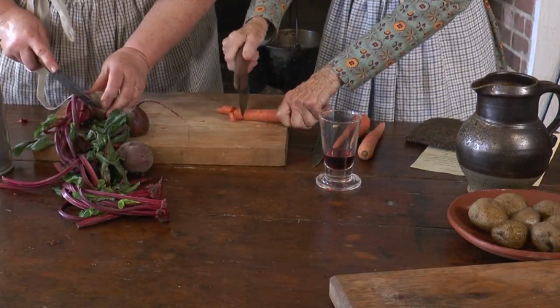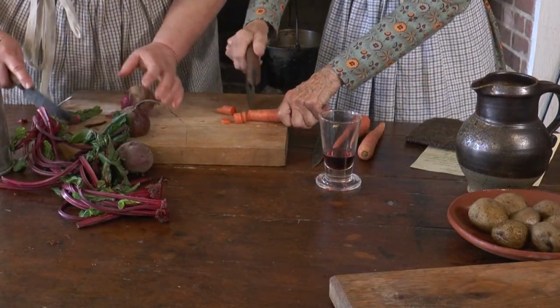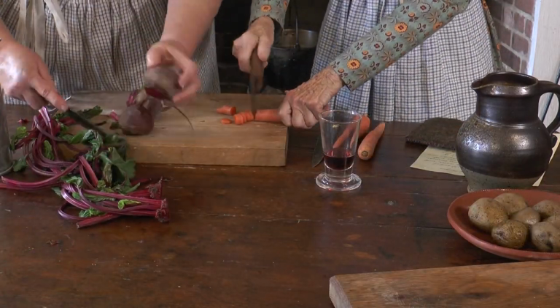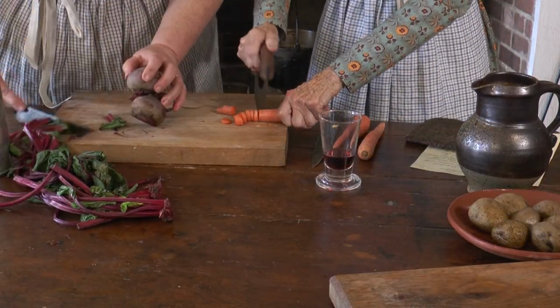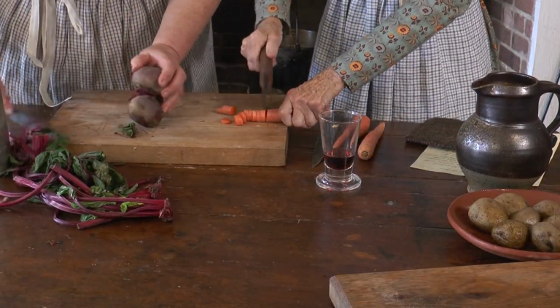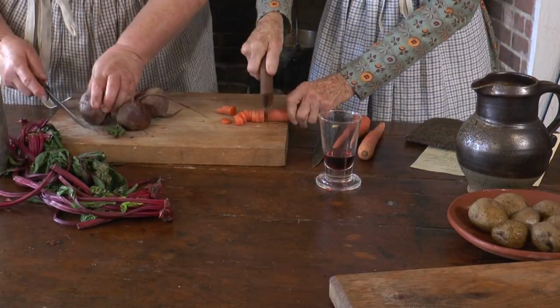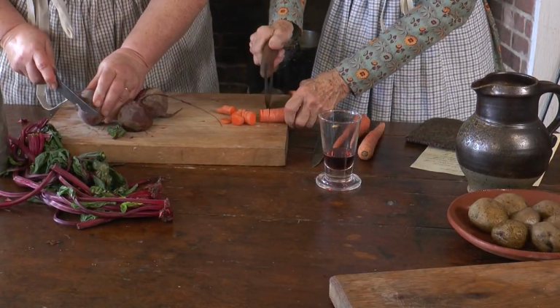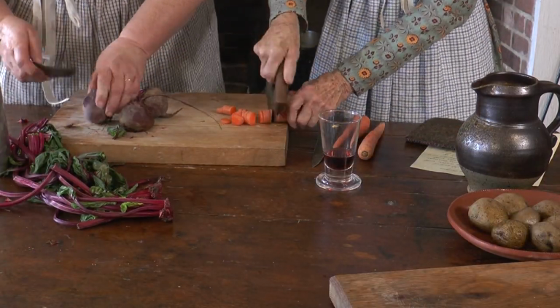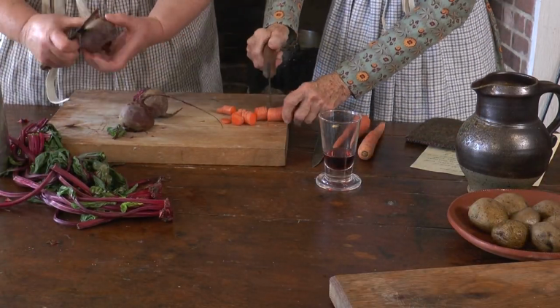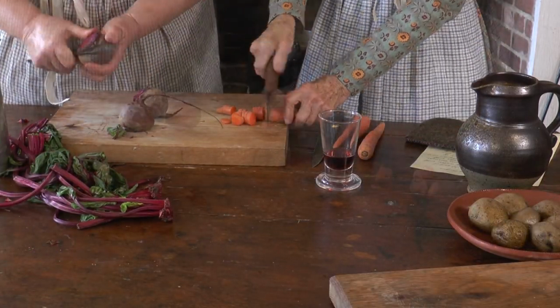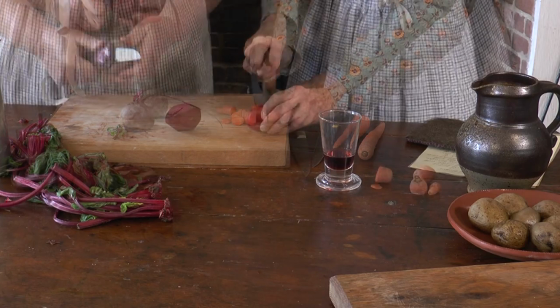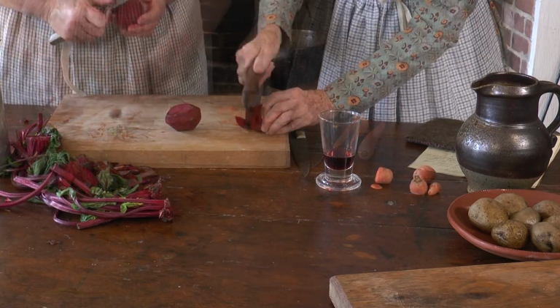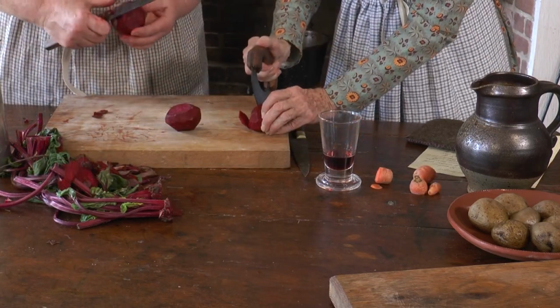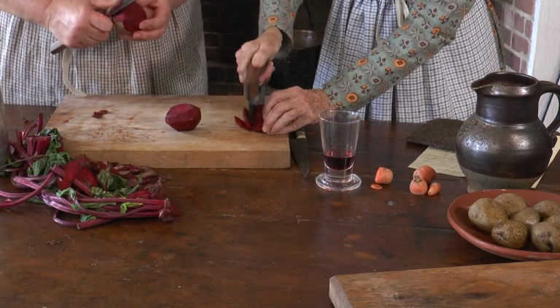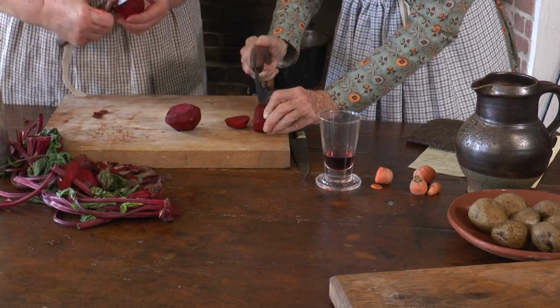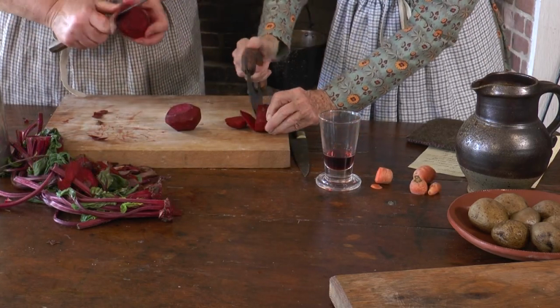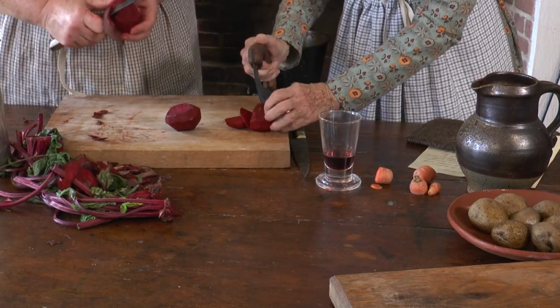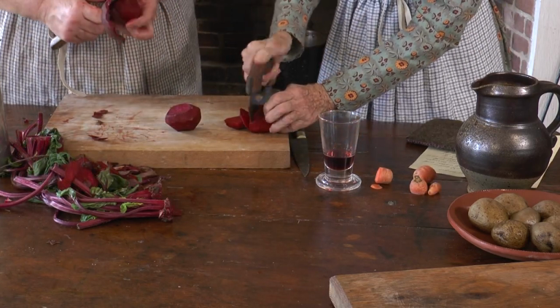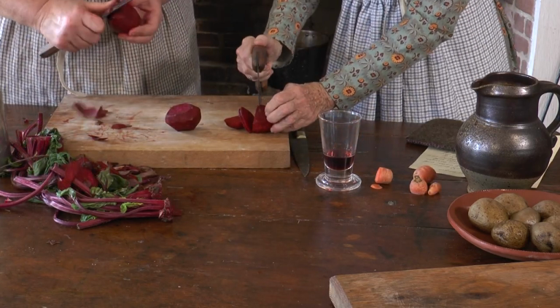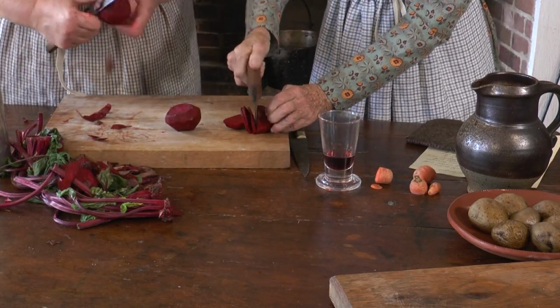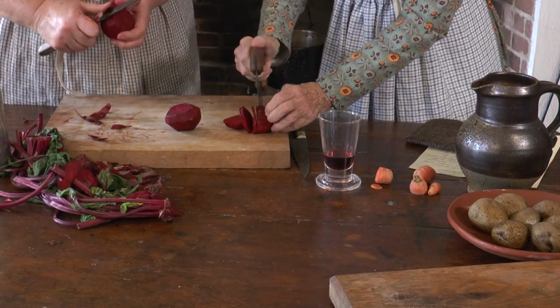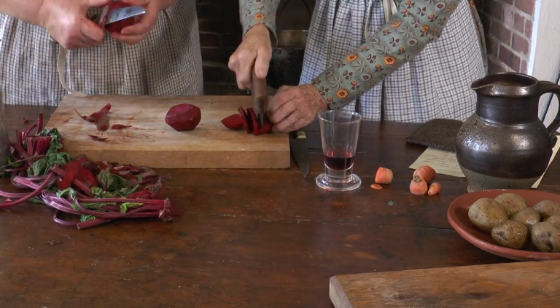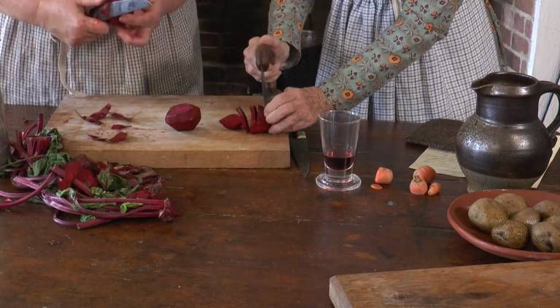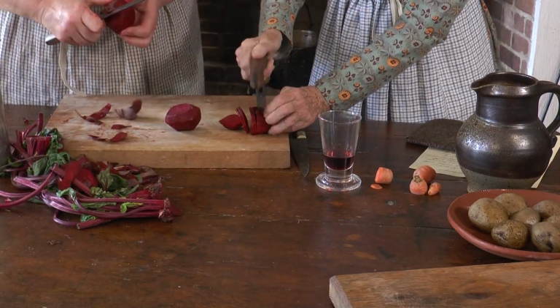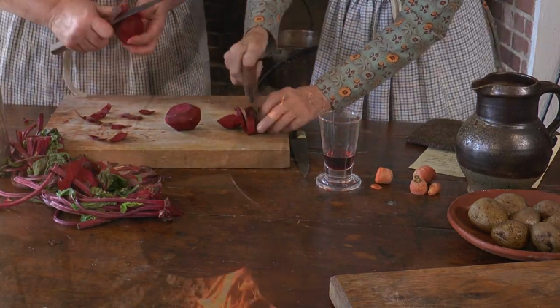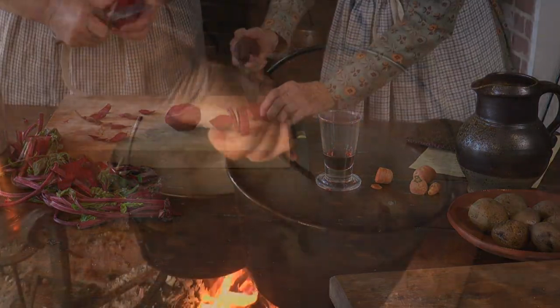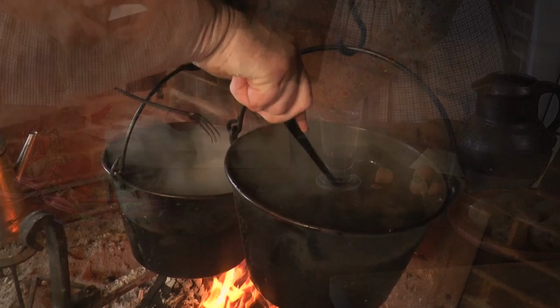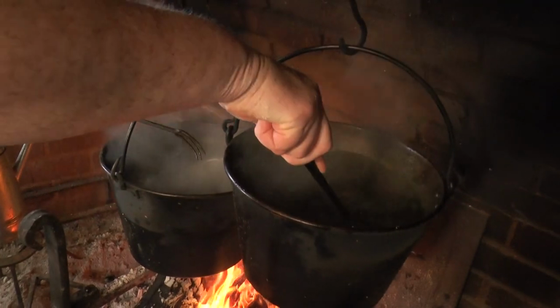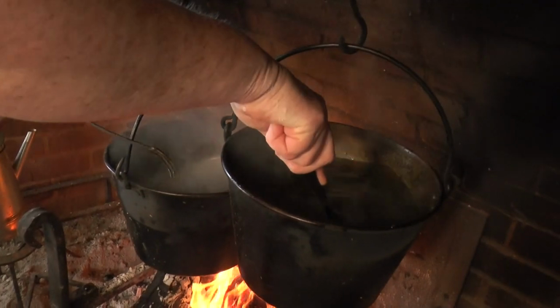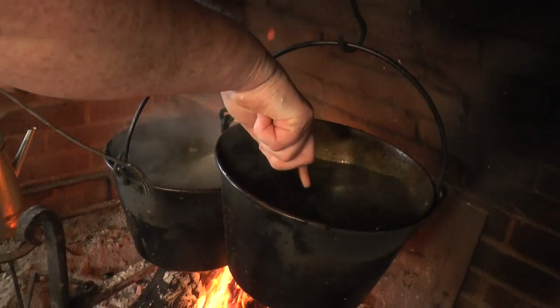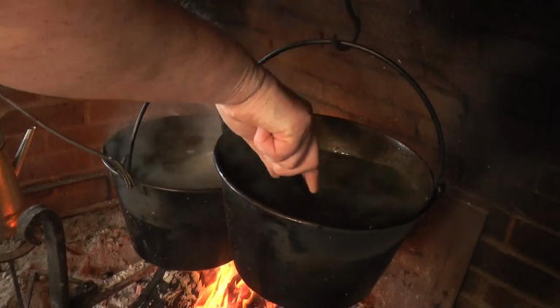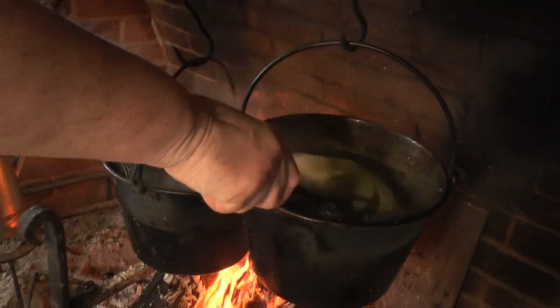While the tongue boils, peel and slice your carrots. Peel and slice the beets. Place the carrots and potatoes in one kettle and the beets in another. Boil.